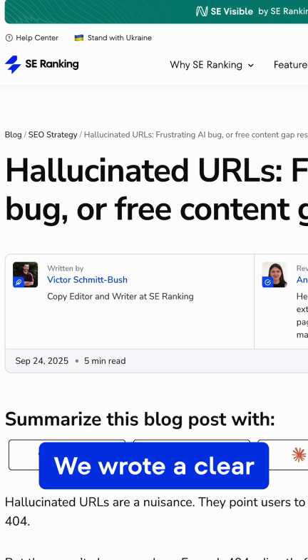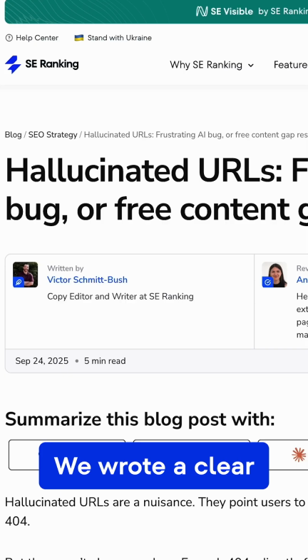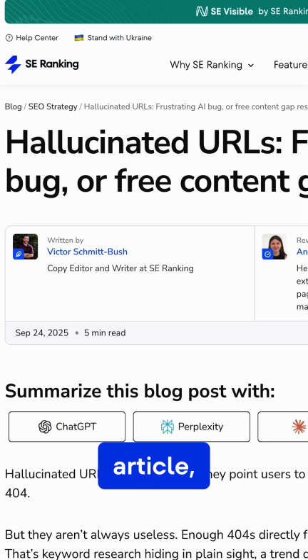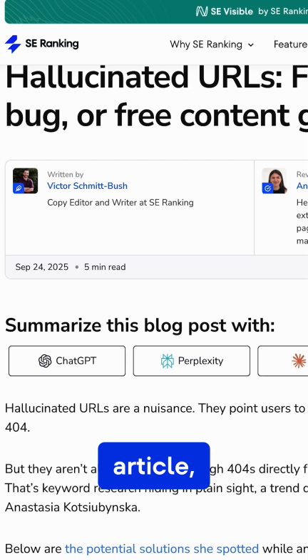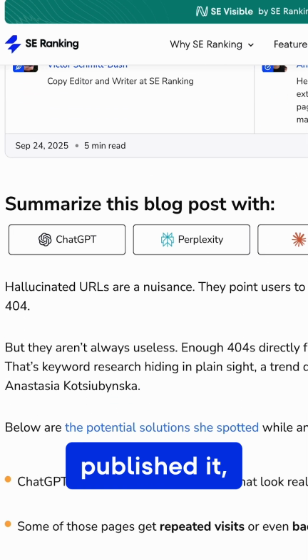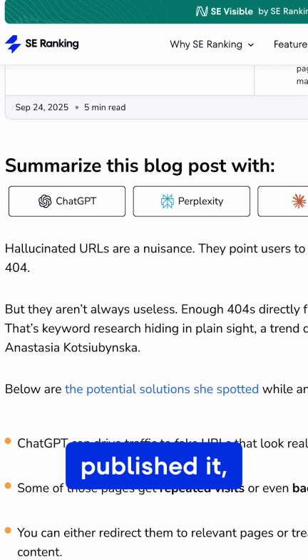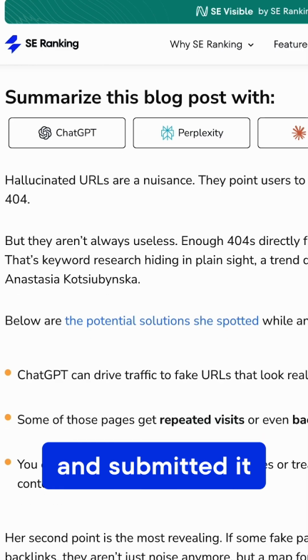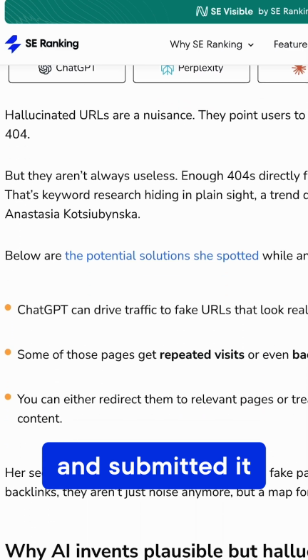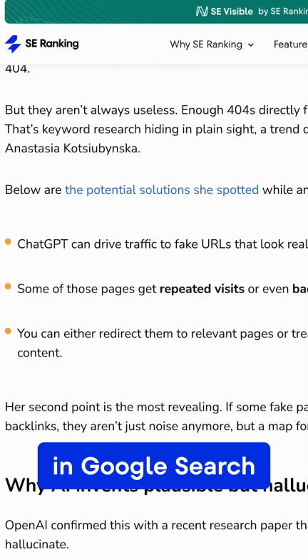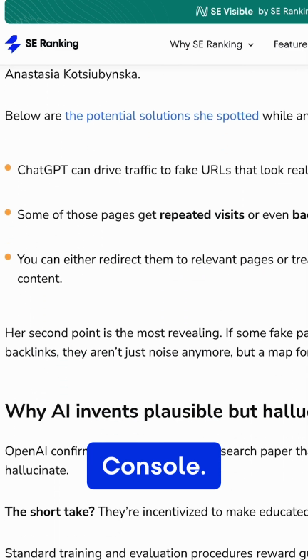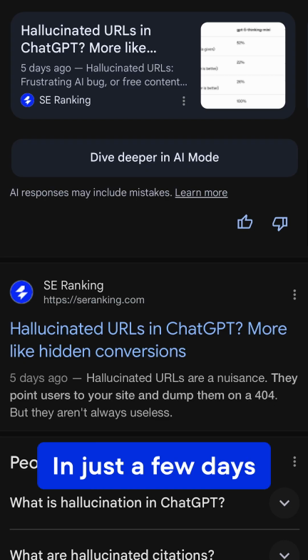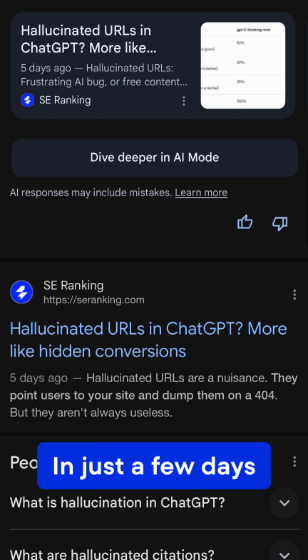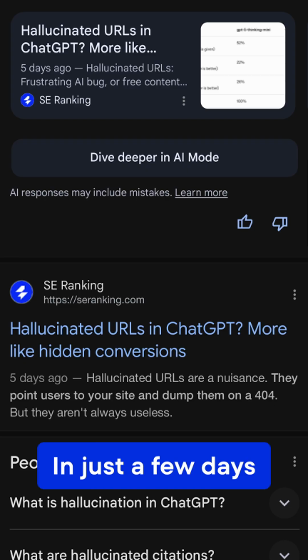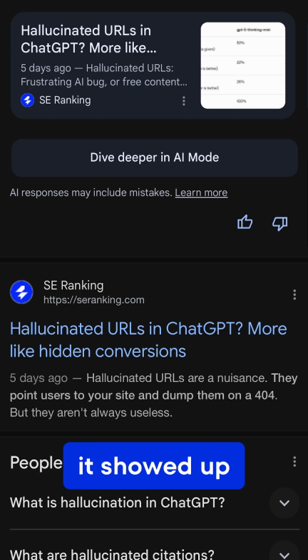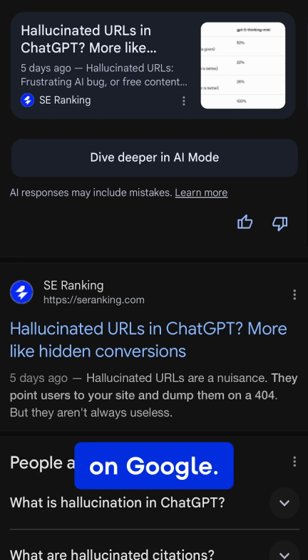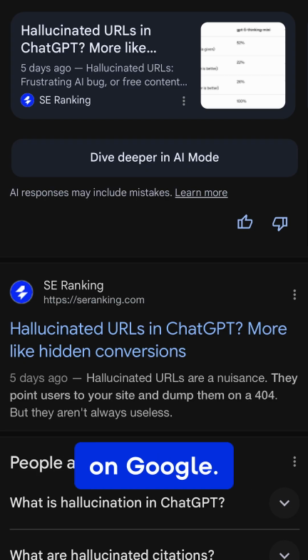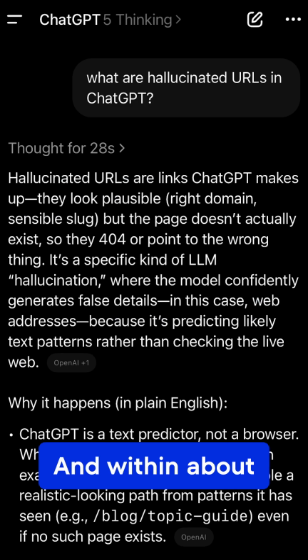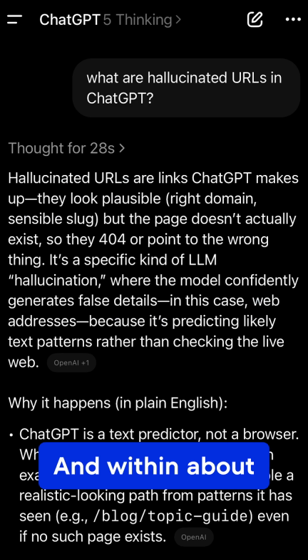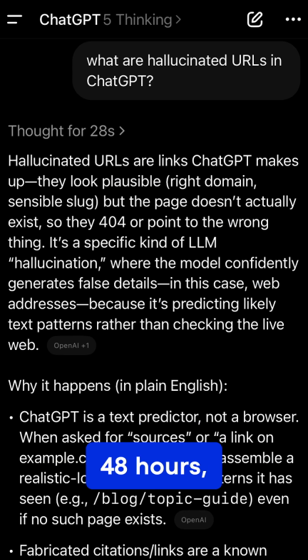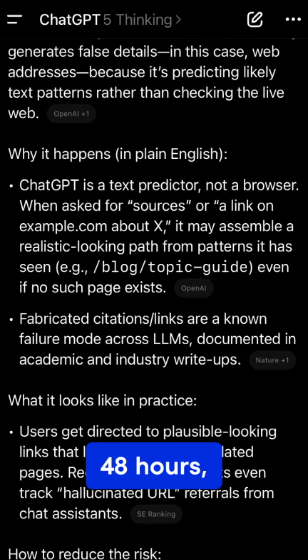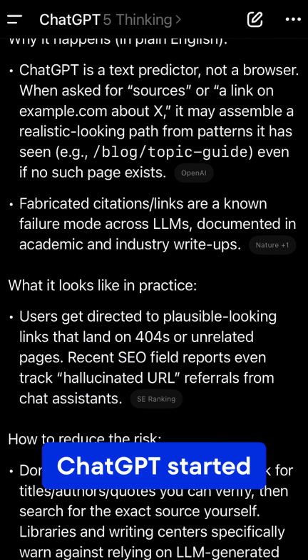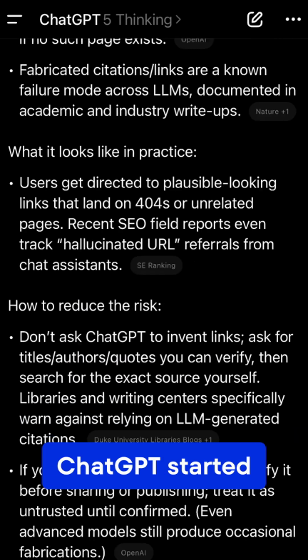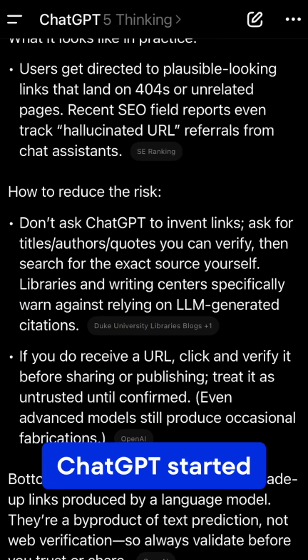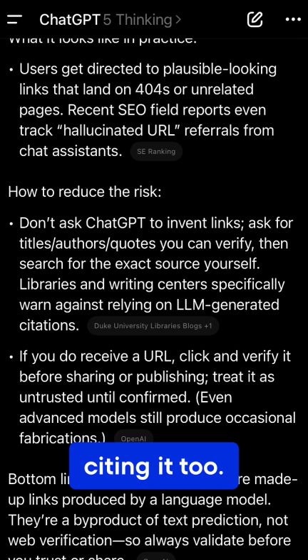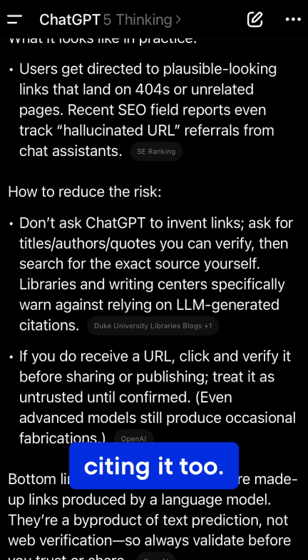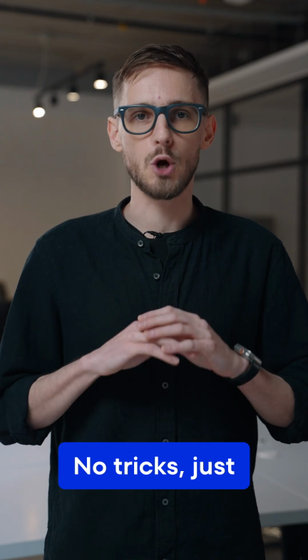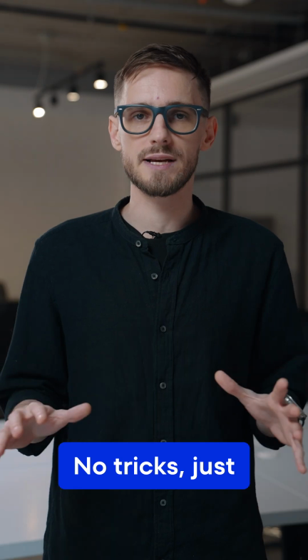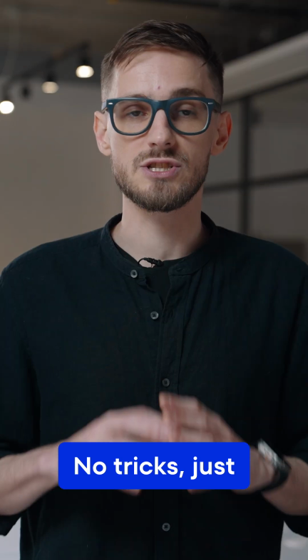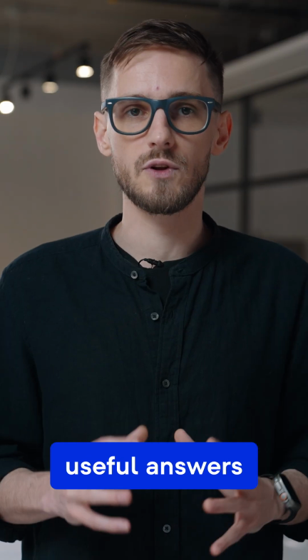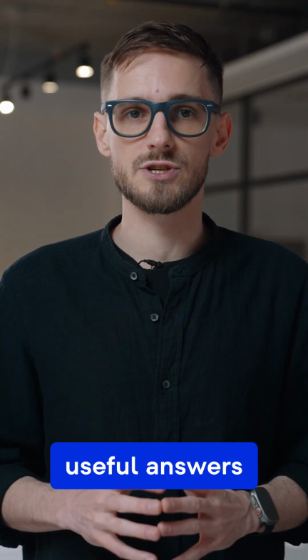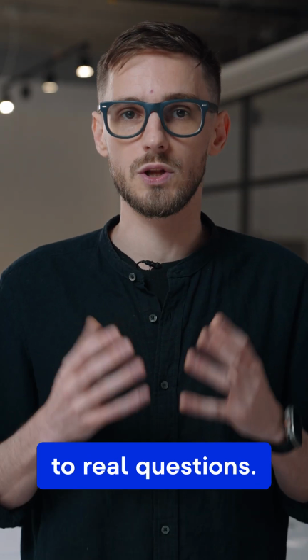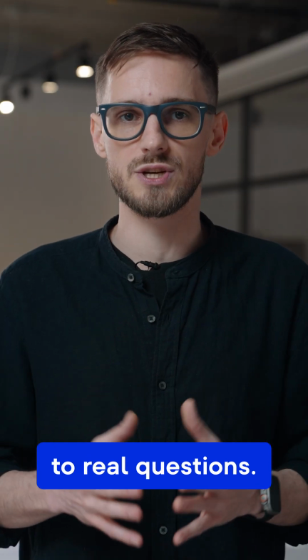We wrote a clear article, published it, and submitted it in Google Search Console. In just a few days, it showed up on Google. And within about 48 hours, ChatGPT started citing it too. No tricks, just useful answers to real questions.